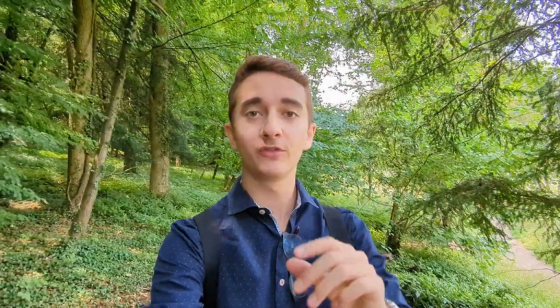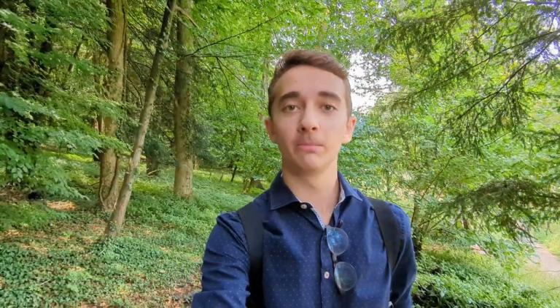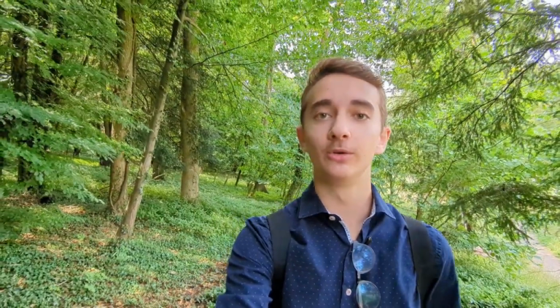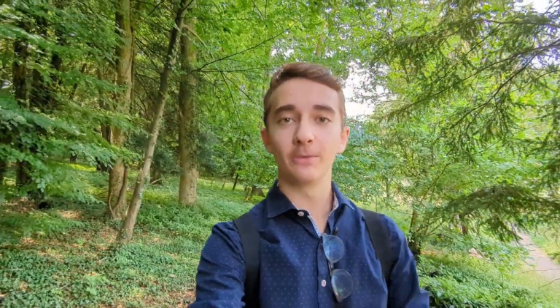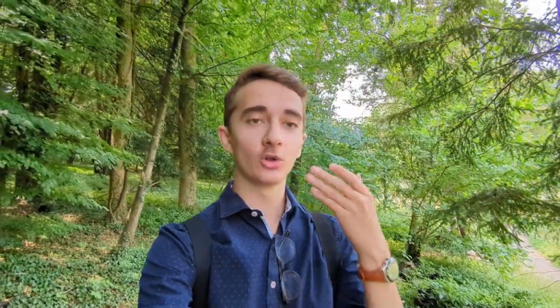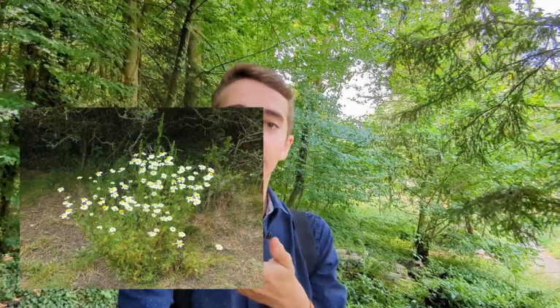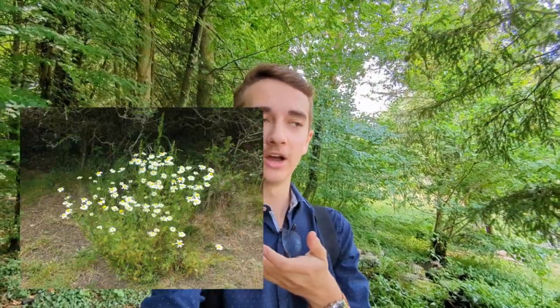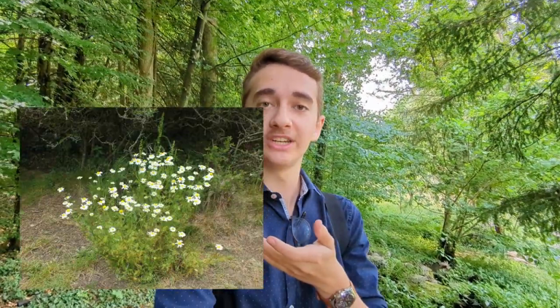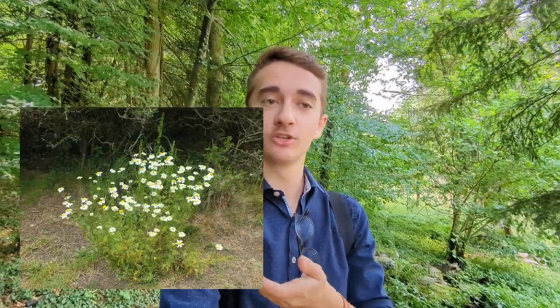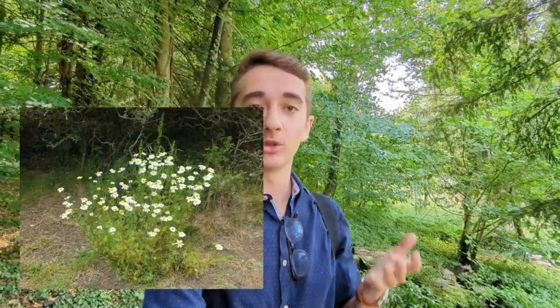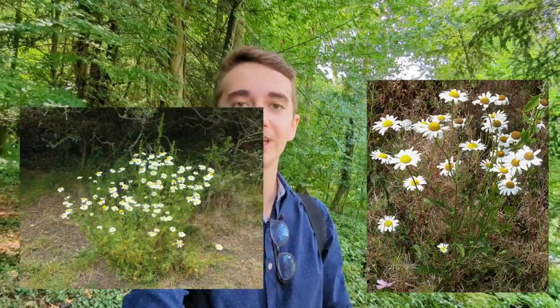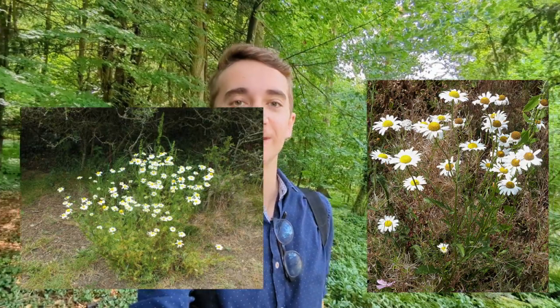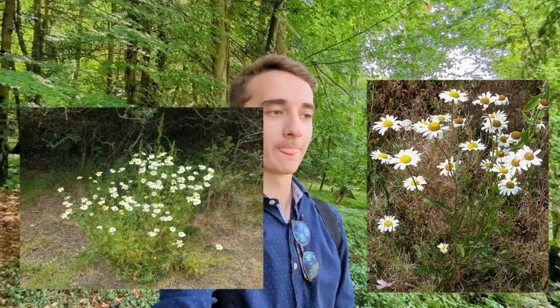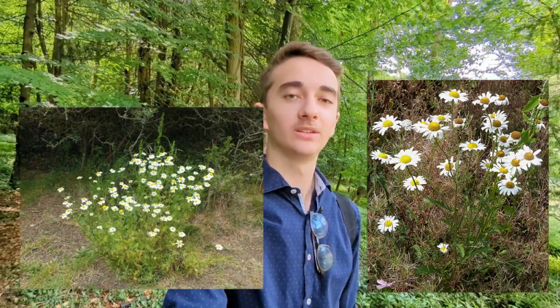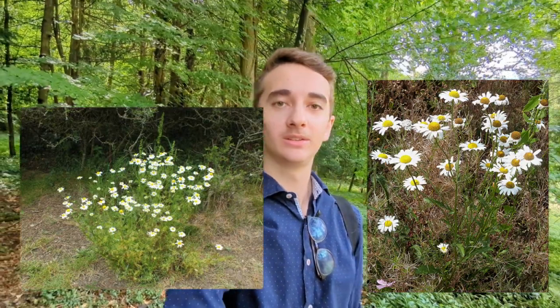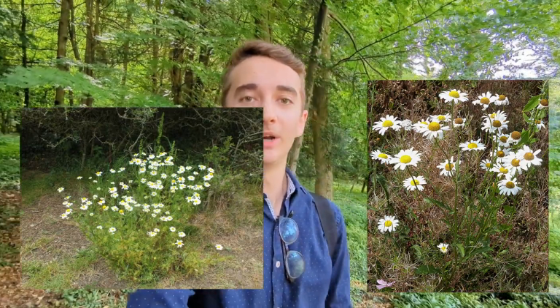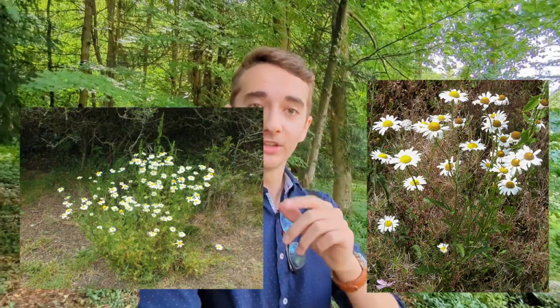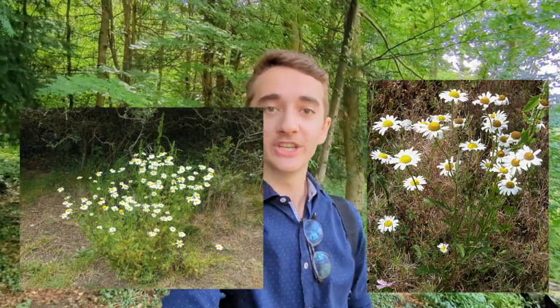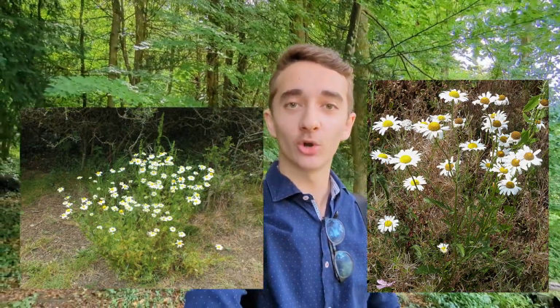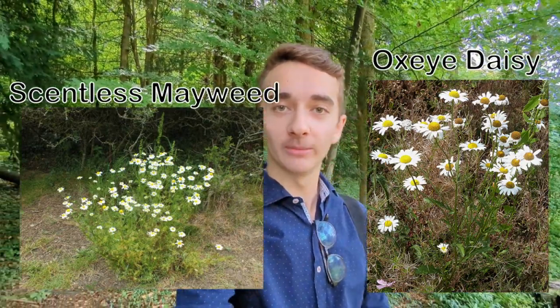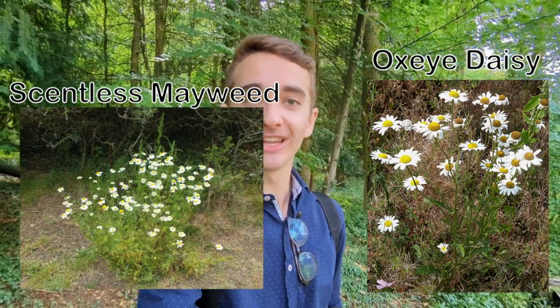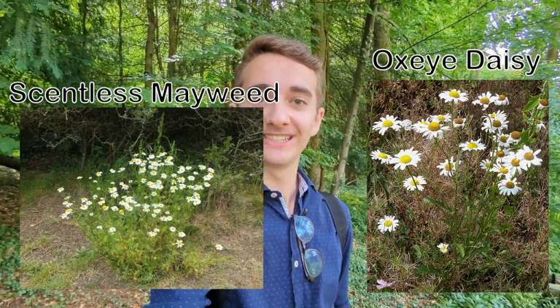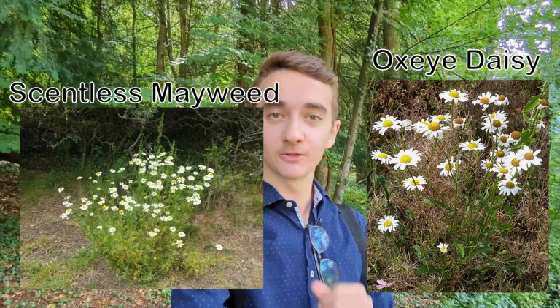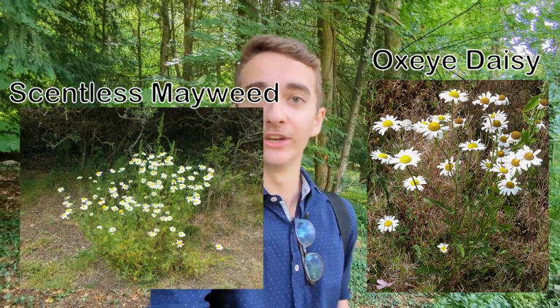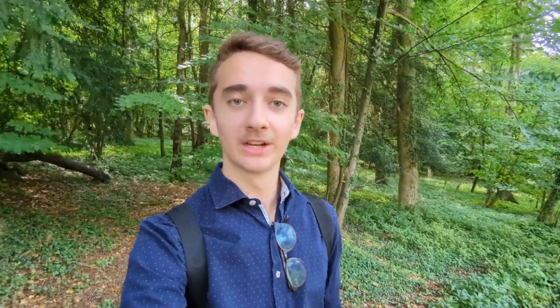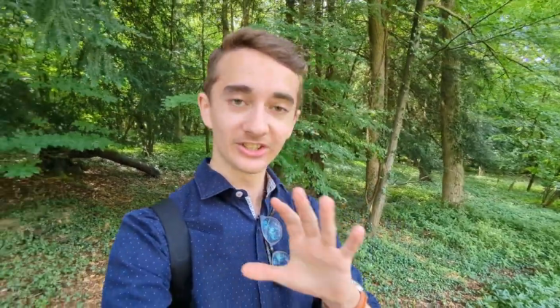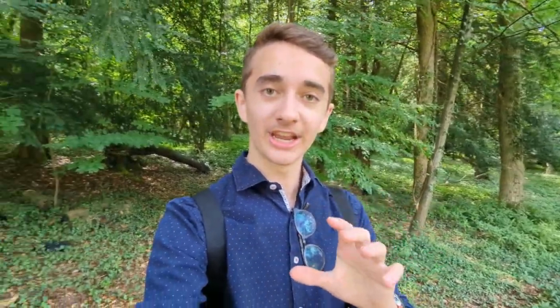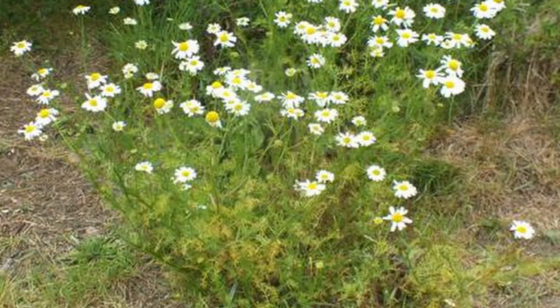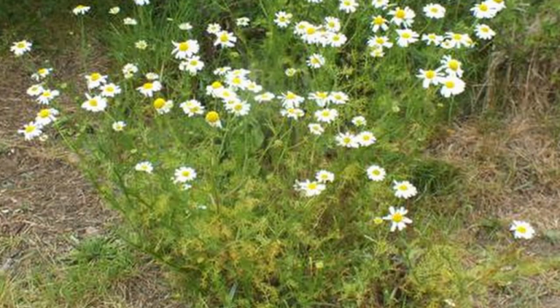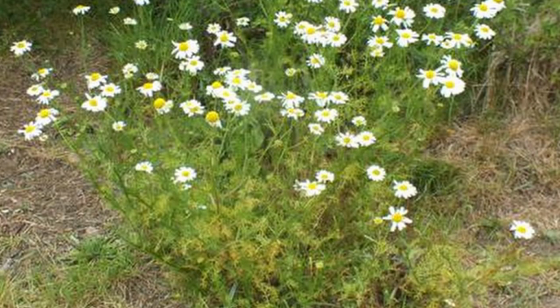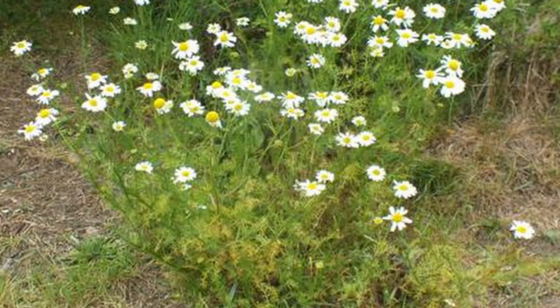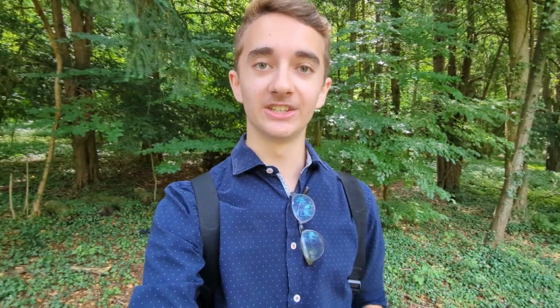So now for quiz number two. Is the picture on the left Oxeye daisy, or is the picture on the right Oxeye daisy? Well done if you said the picture on the right, because on the left is scentless mayweed. Same thing again with the leaves — the leaves are much finer than Oxeye daisy.